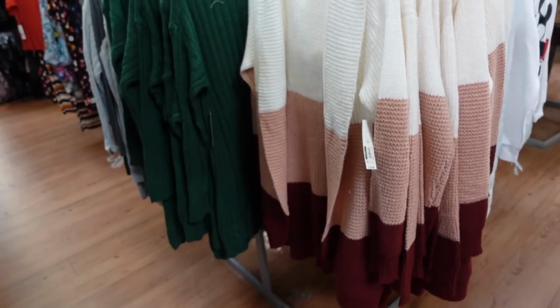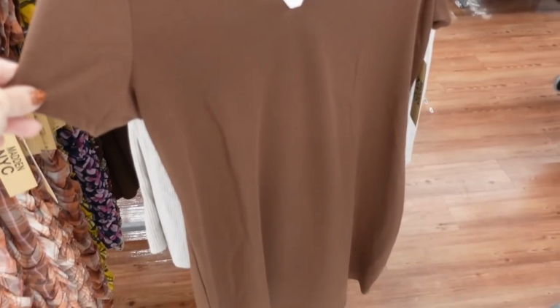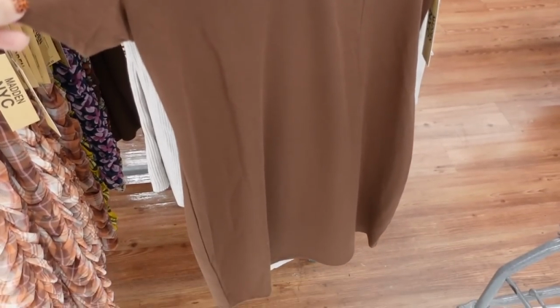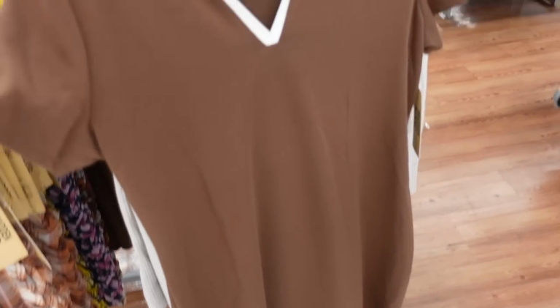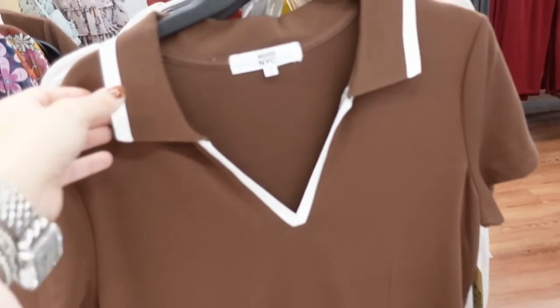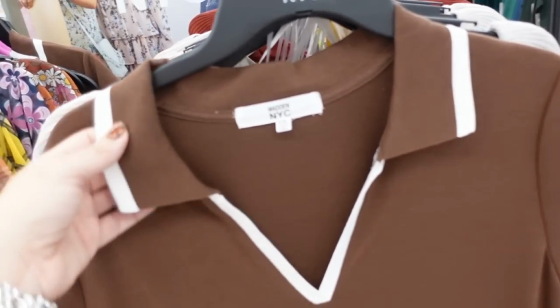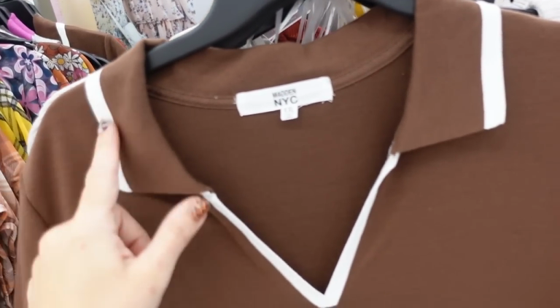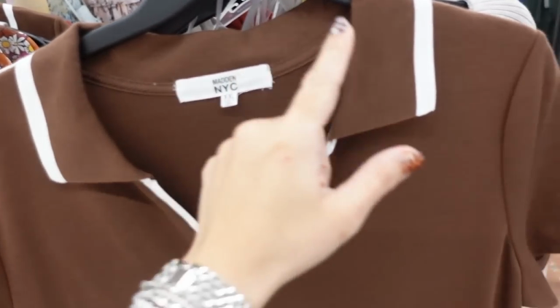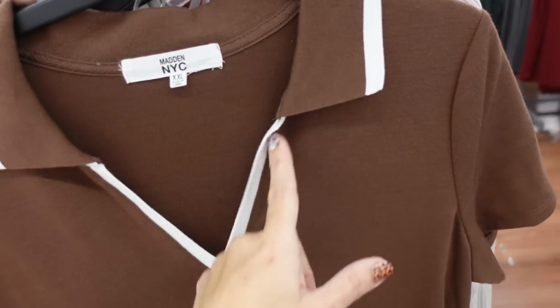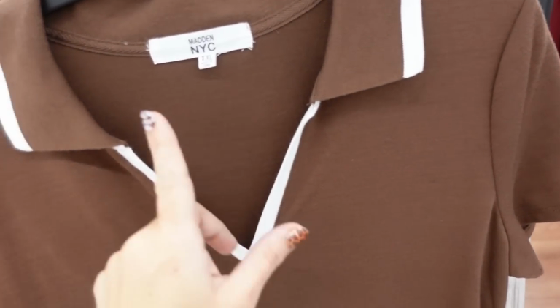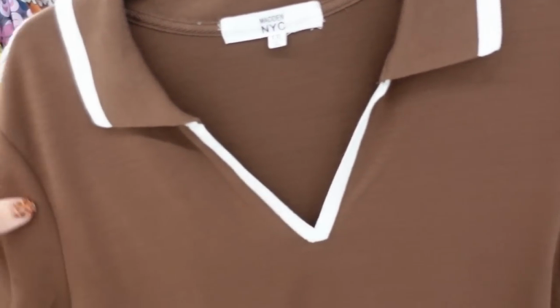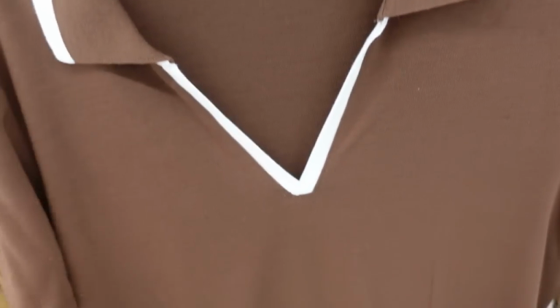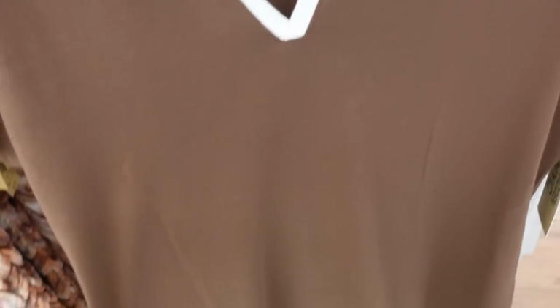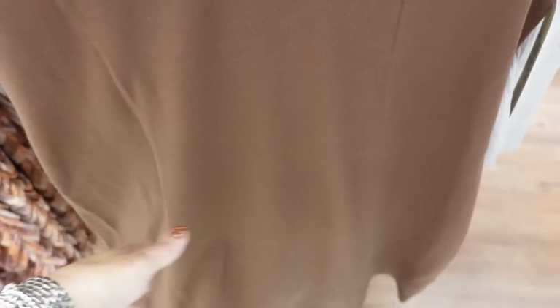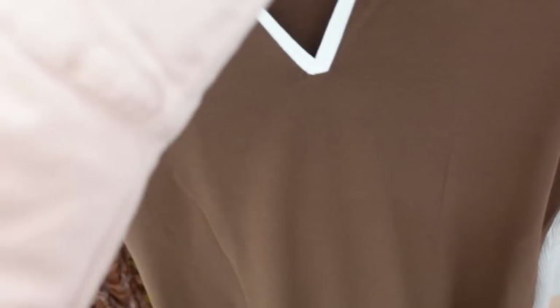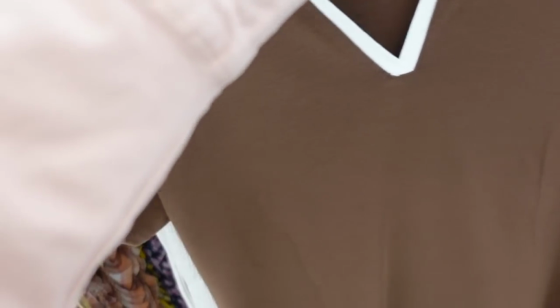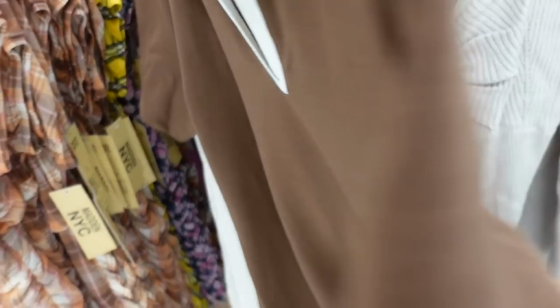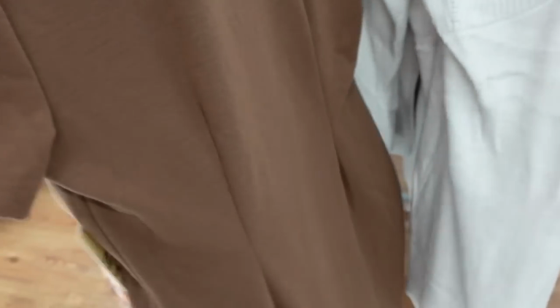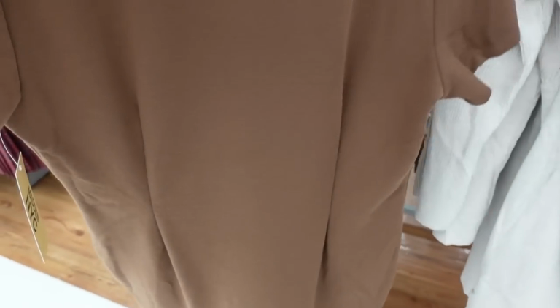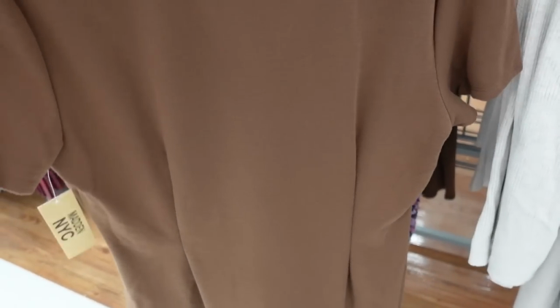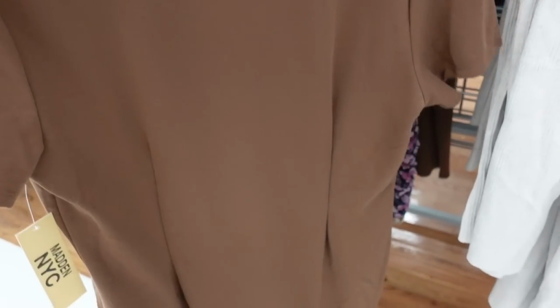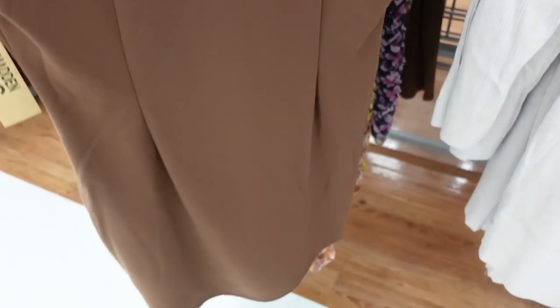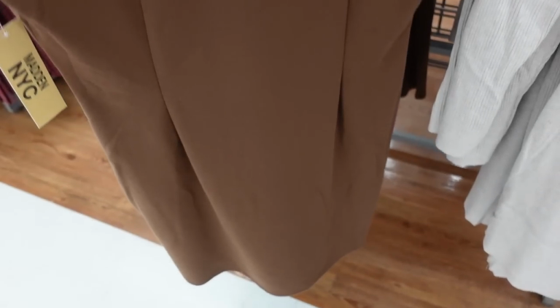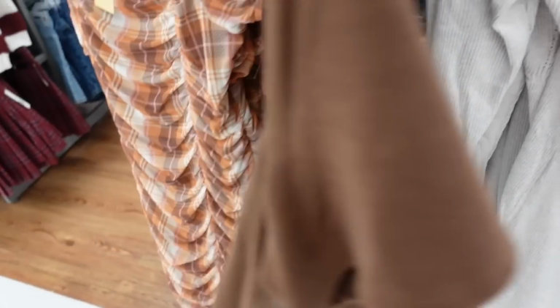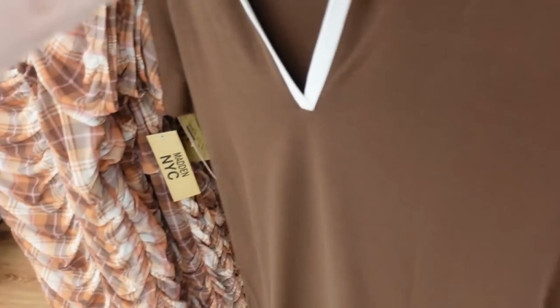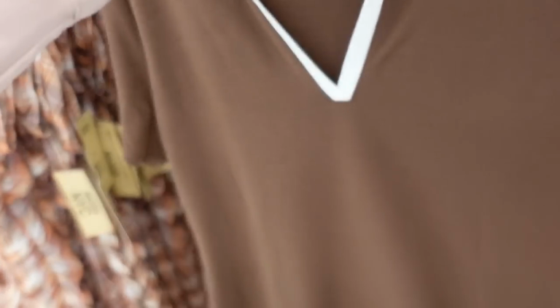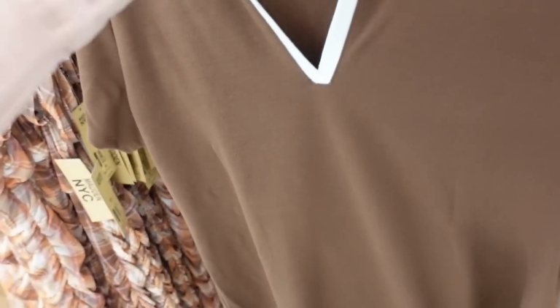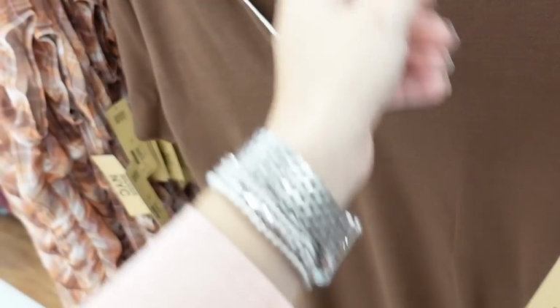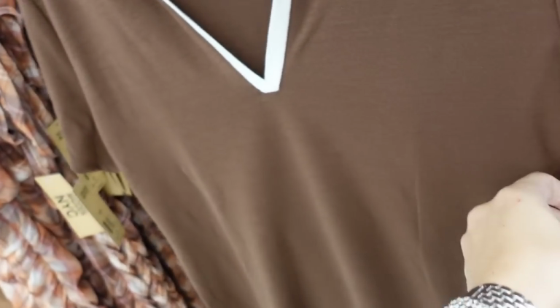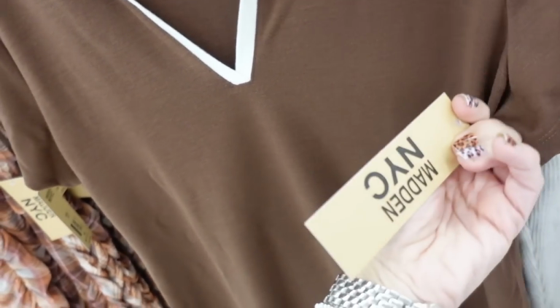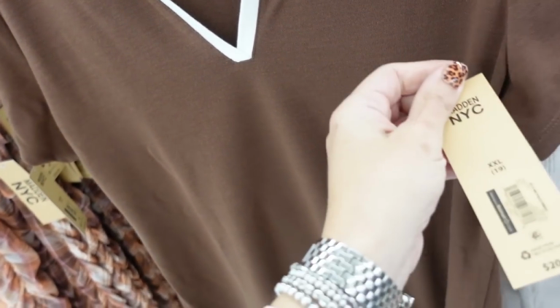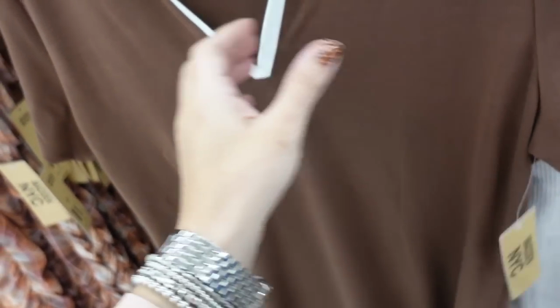New color in the polo dress from Madden NYC. This has a ribbed collar, V-neck, fitted through the body with seam detailing in the back. They're $20.